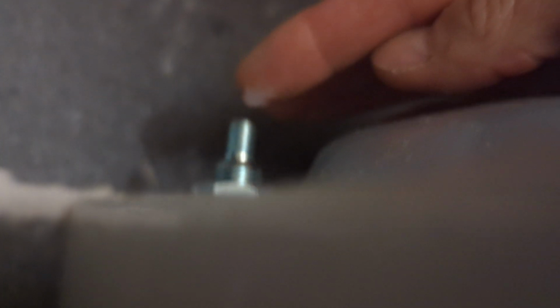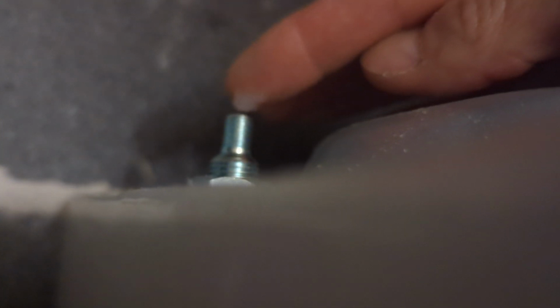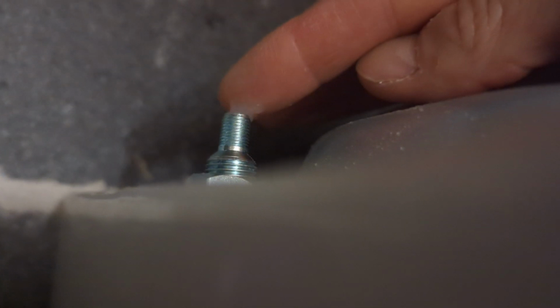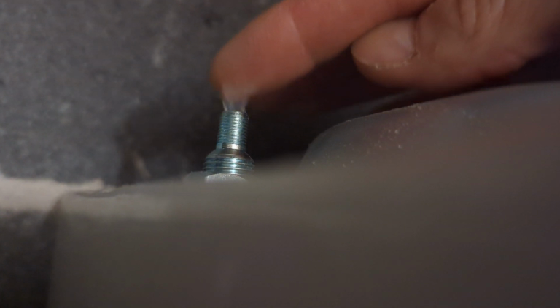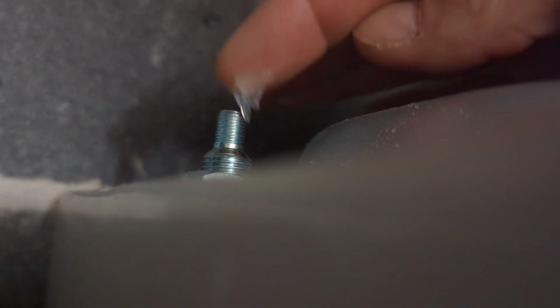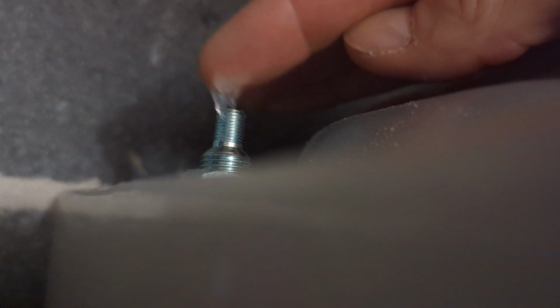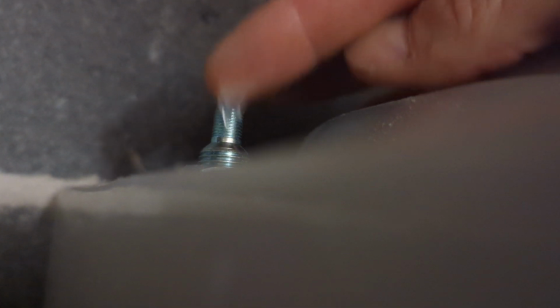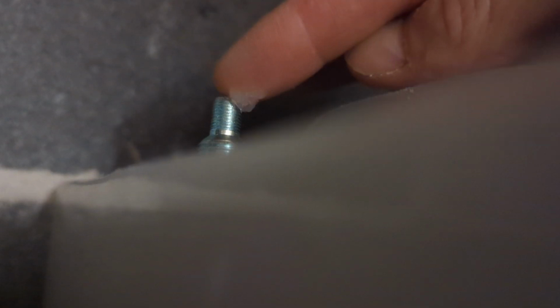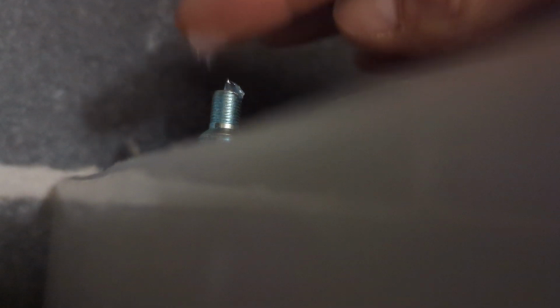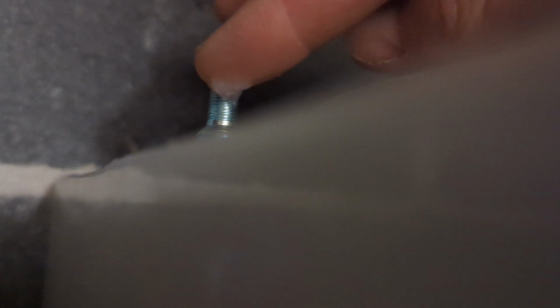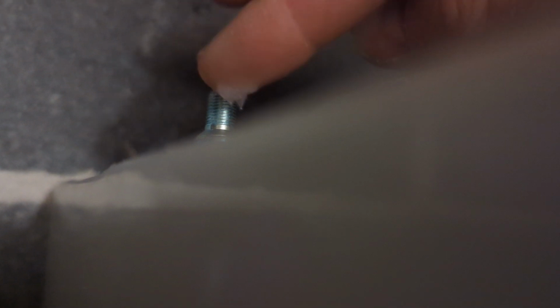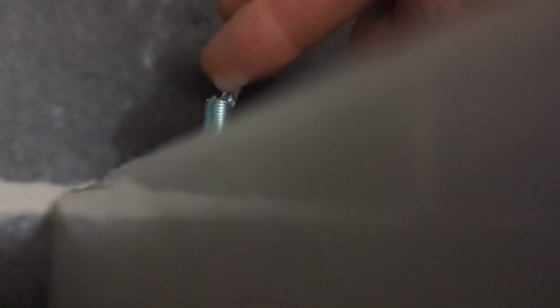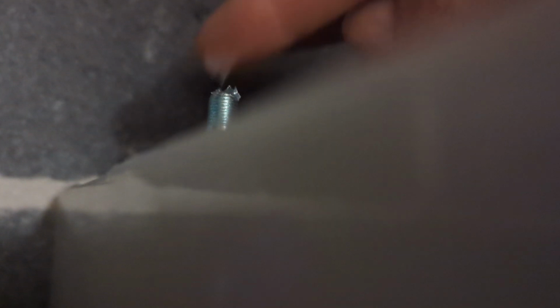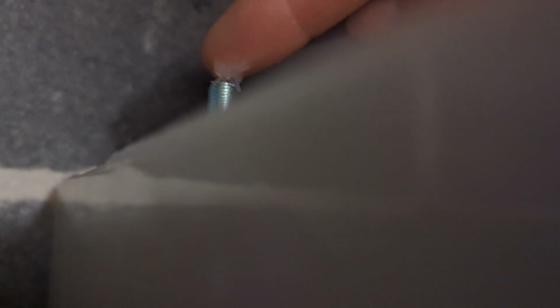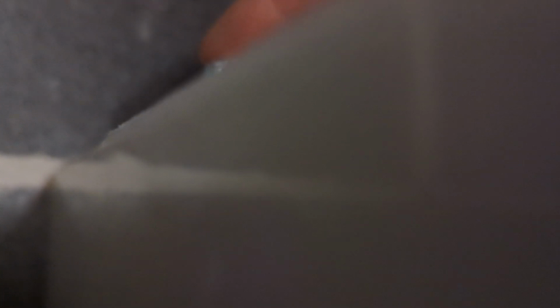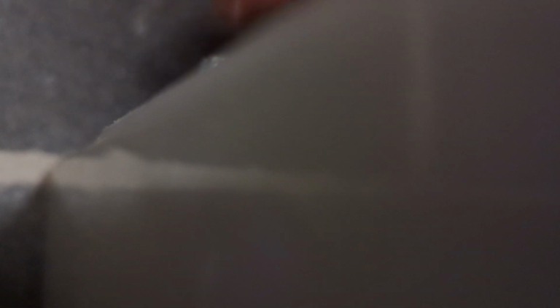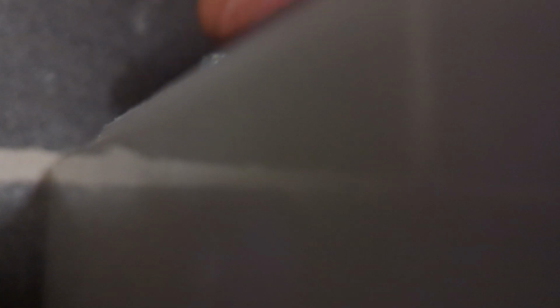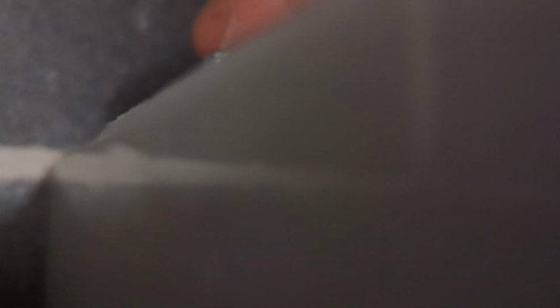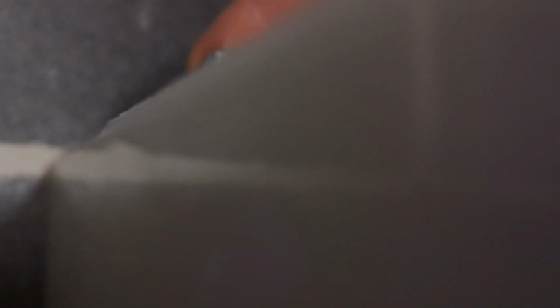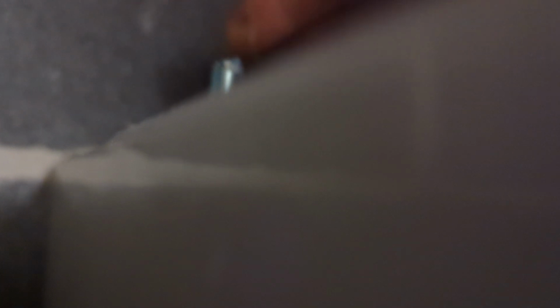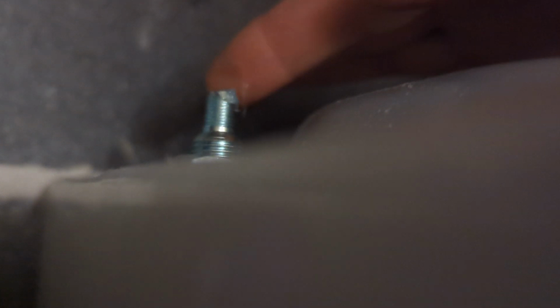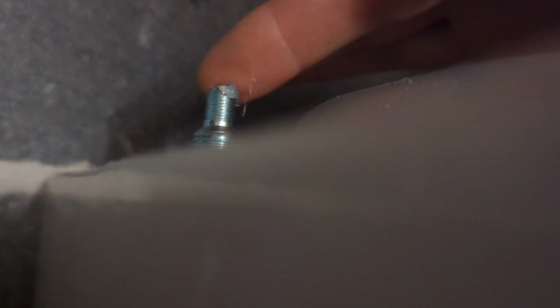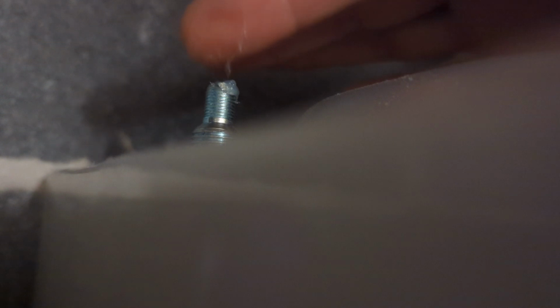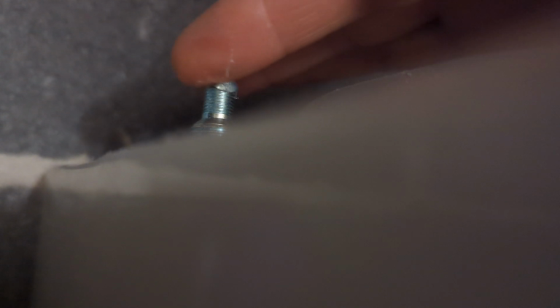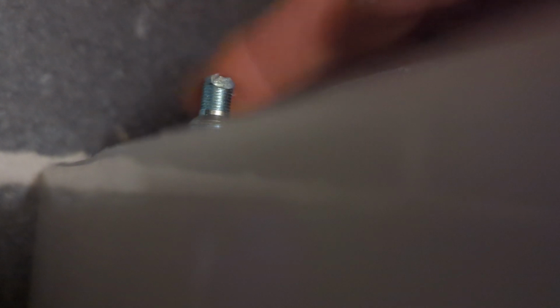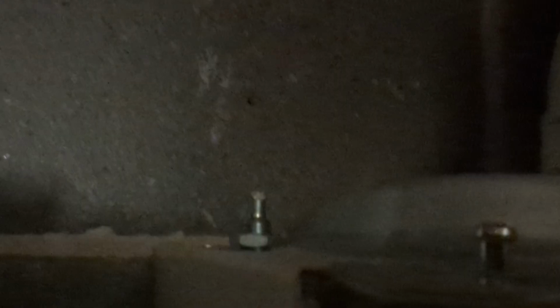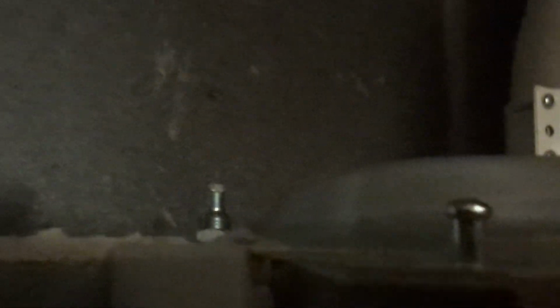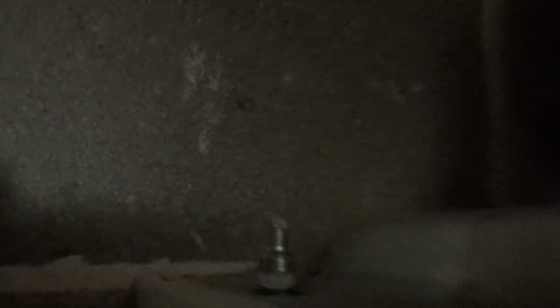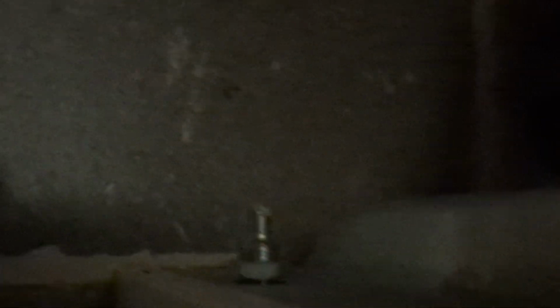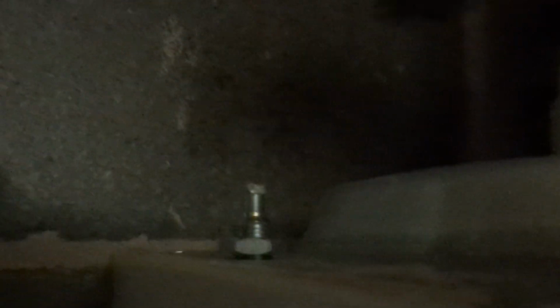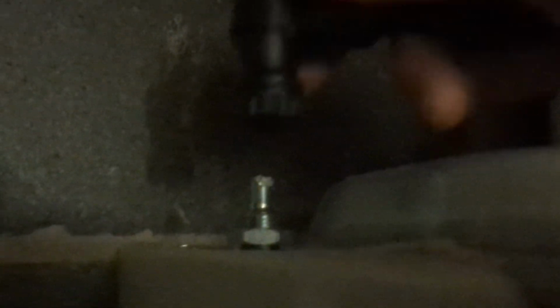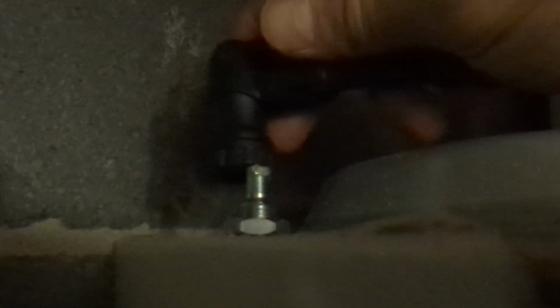A bit of silicon grease helps prevent the Schrader valve from passing after I've used my pump to re-pressurize the expansion vessel.